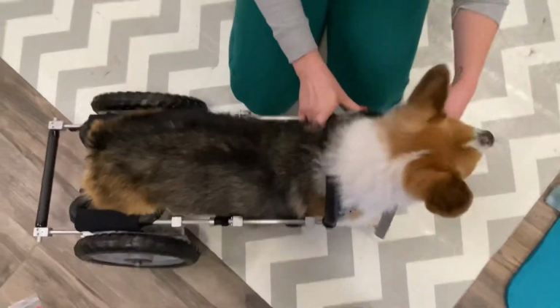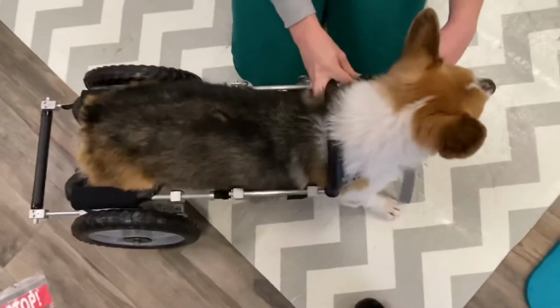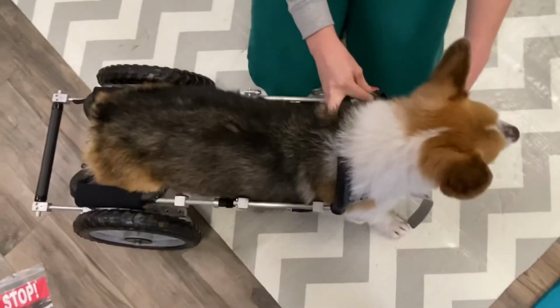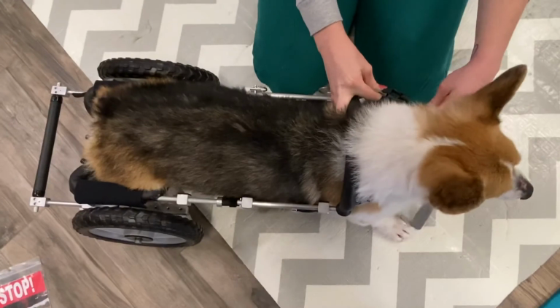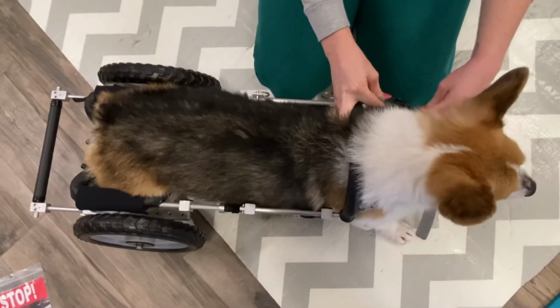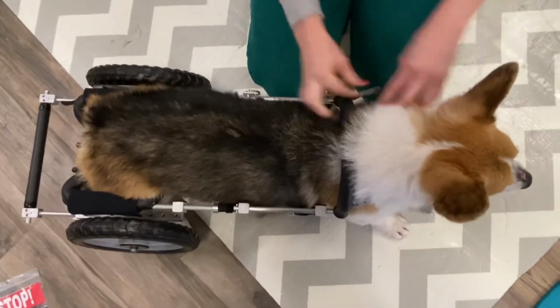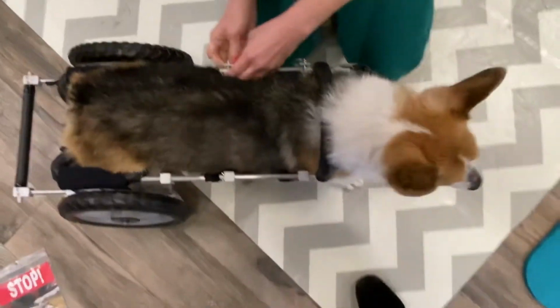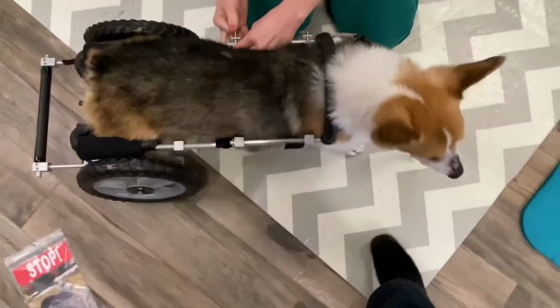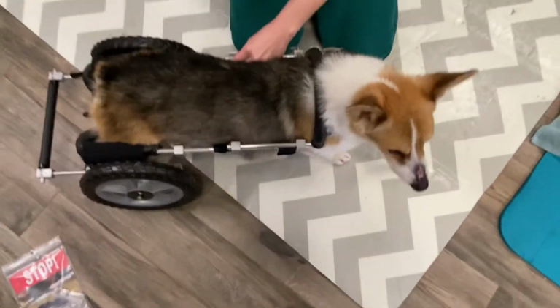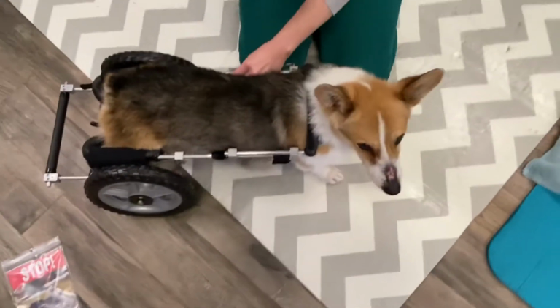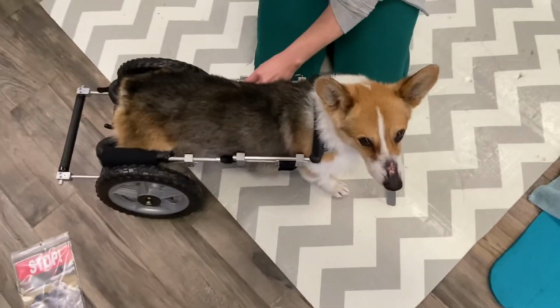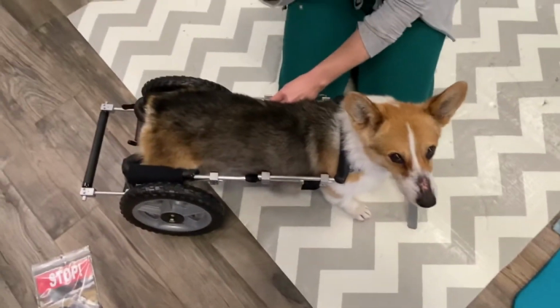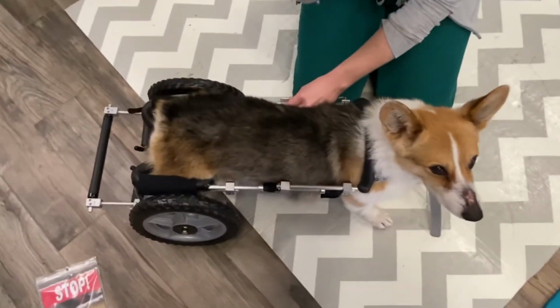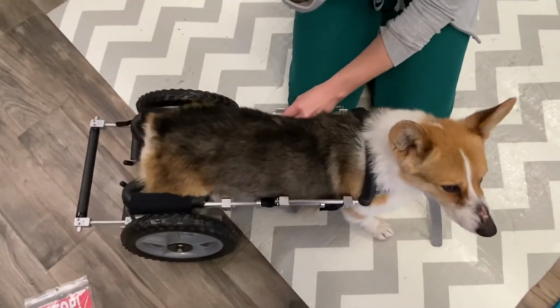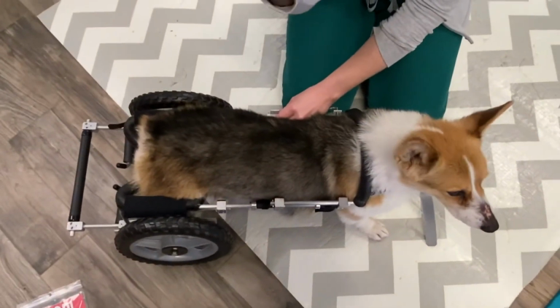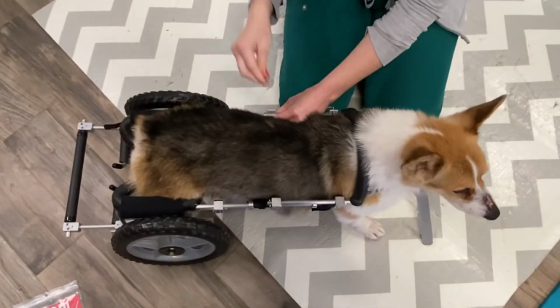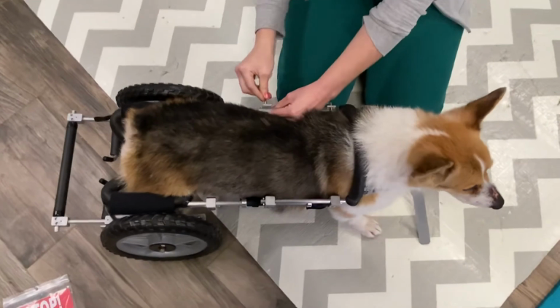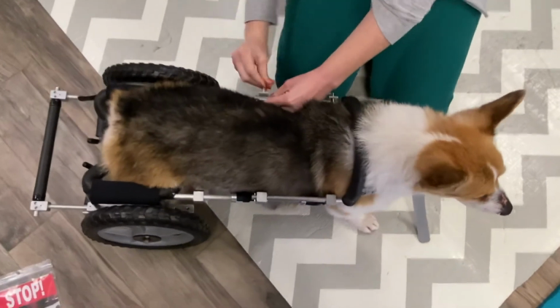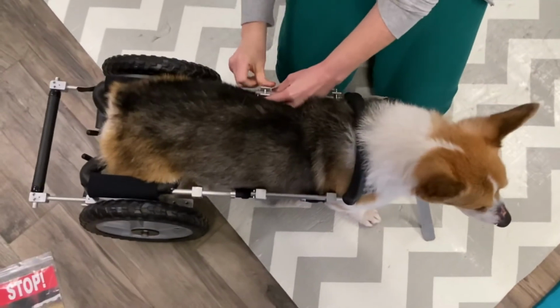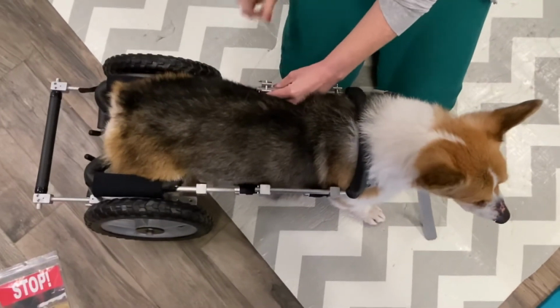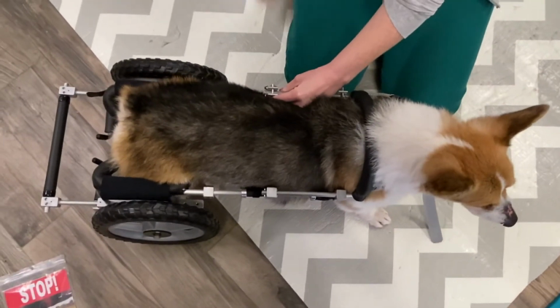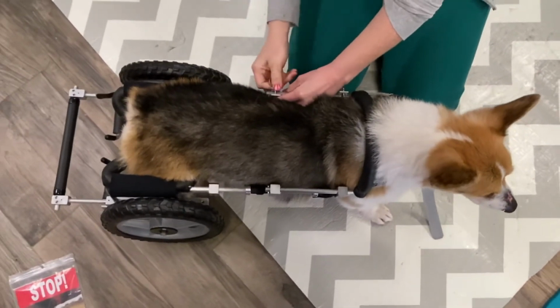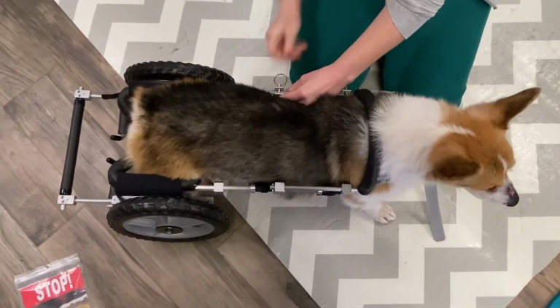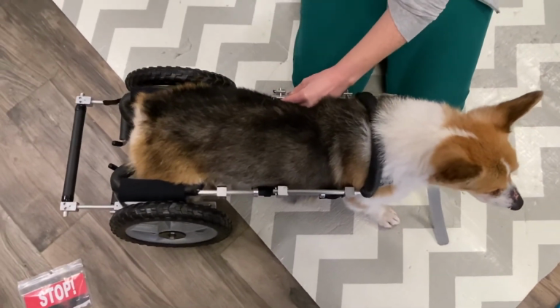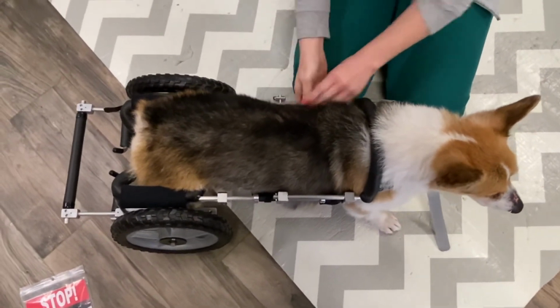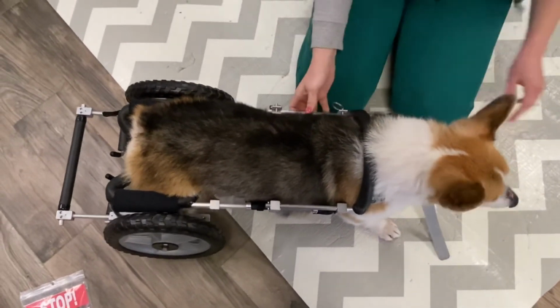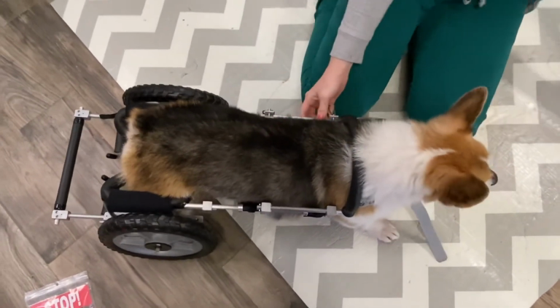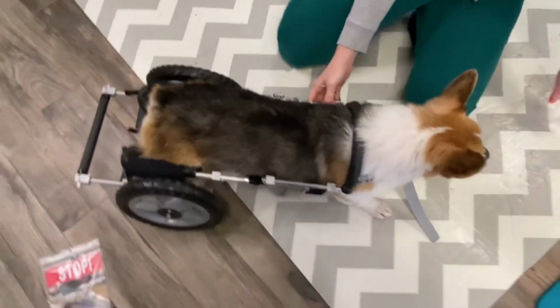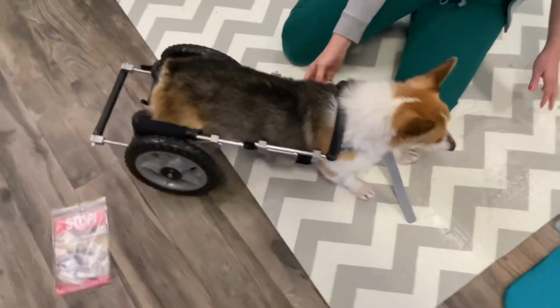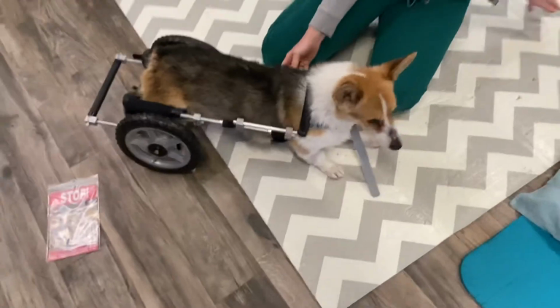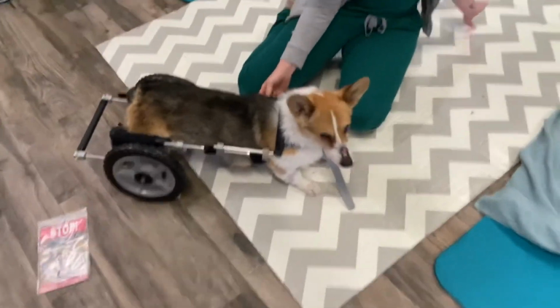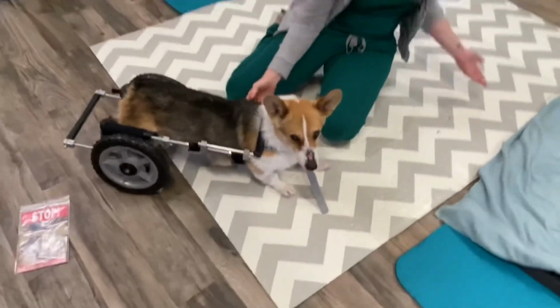Does it click into place? Yes, it has a larger piece — it's a little bit bigger right here, so it will stay in place. I just kind of put it in and then pull it back a little bit so it doesn't hit her. And then, more for the treats.